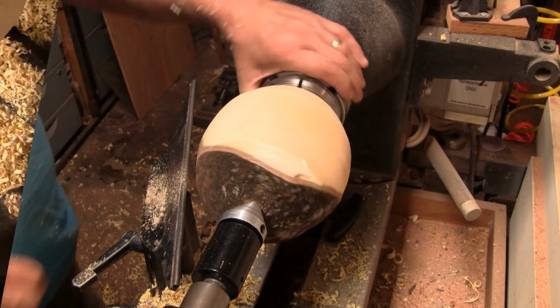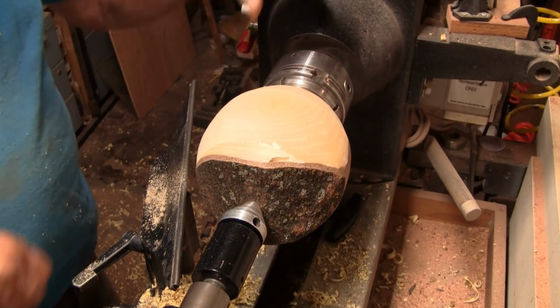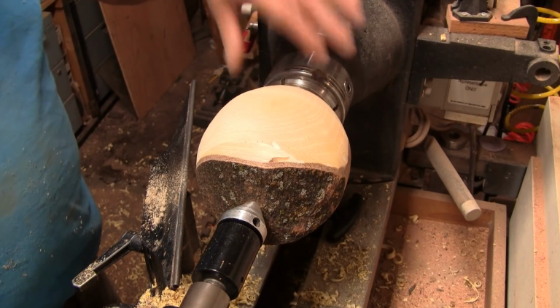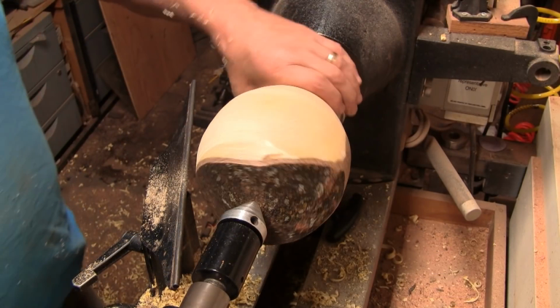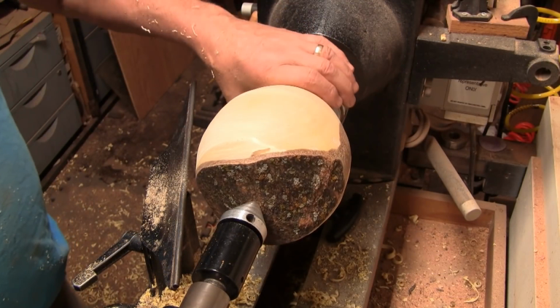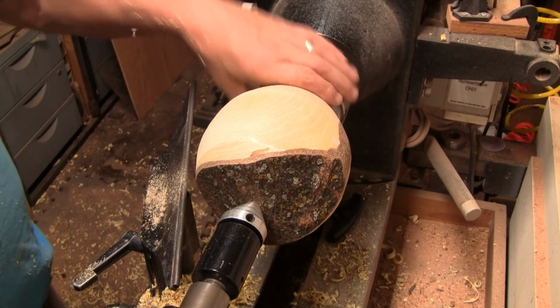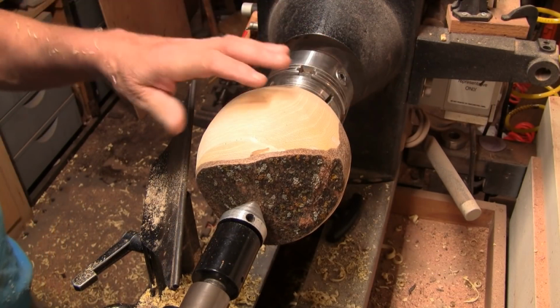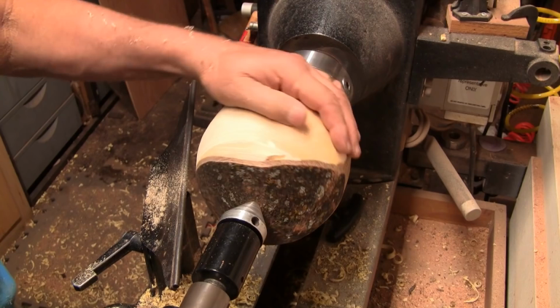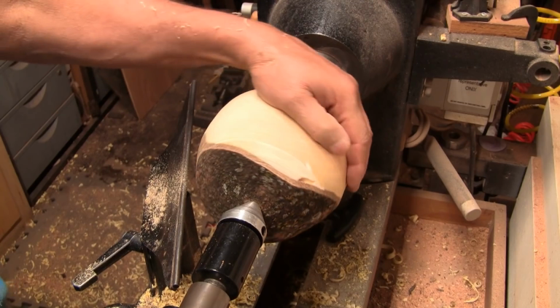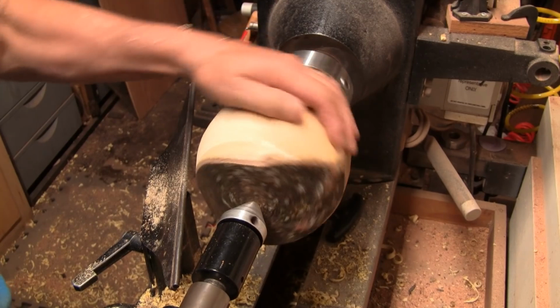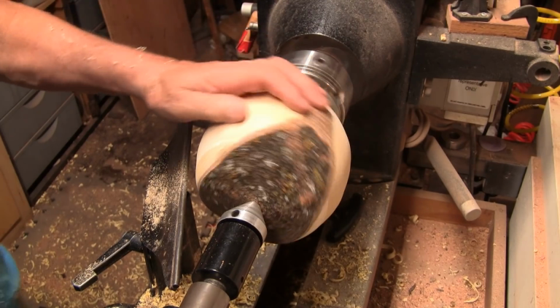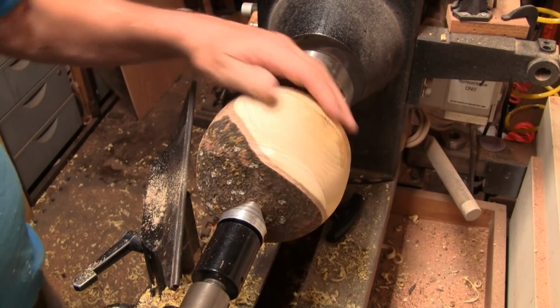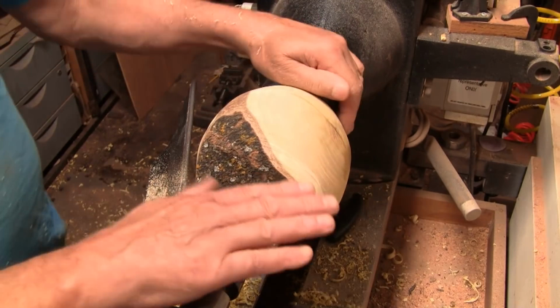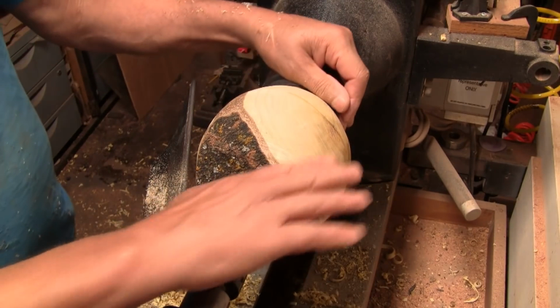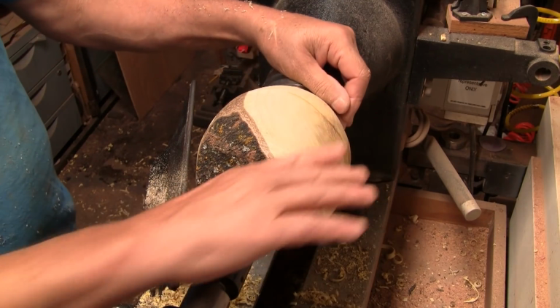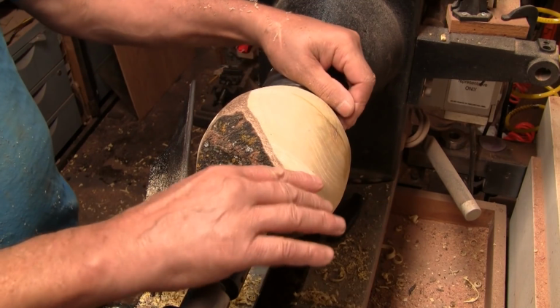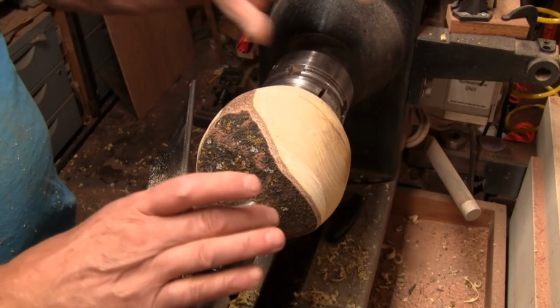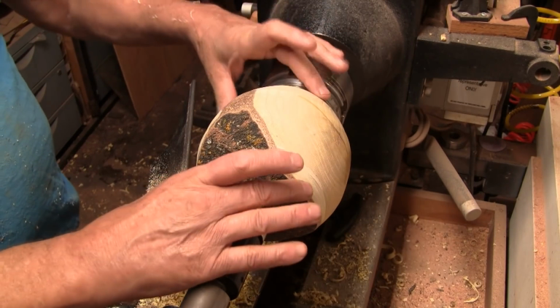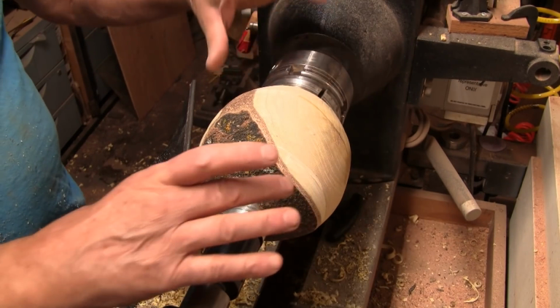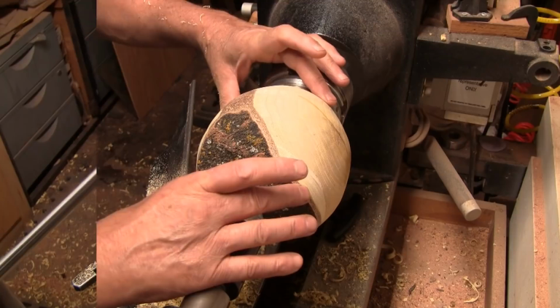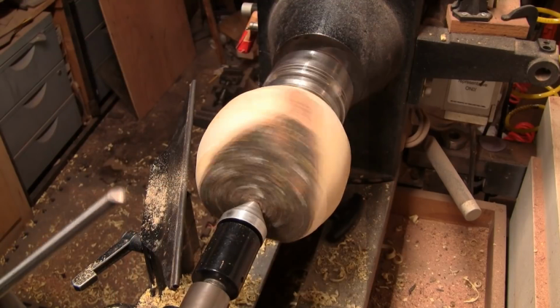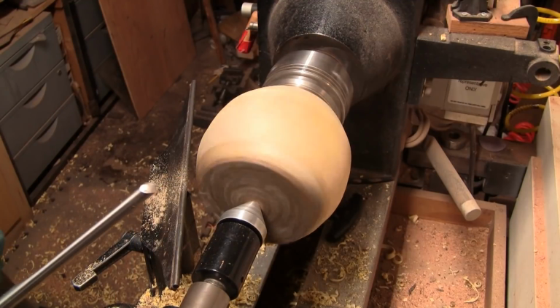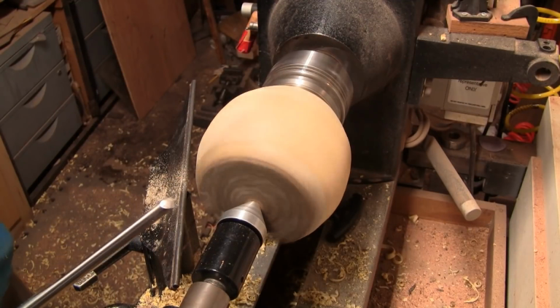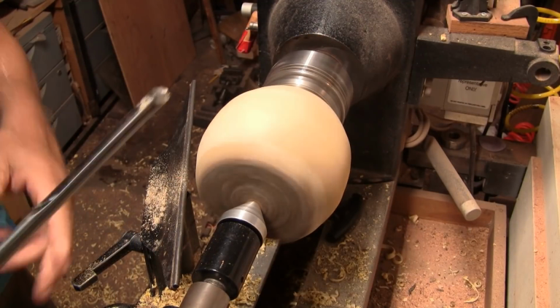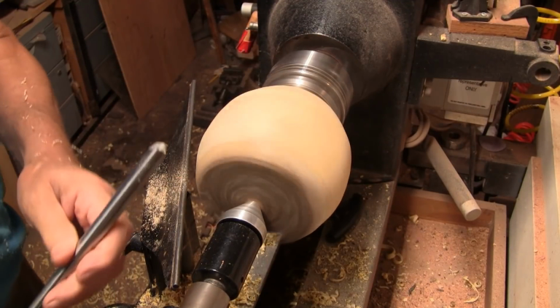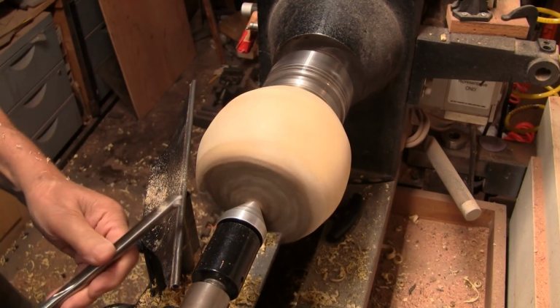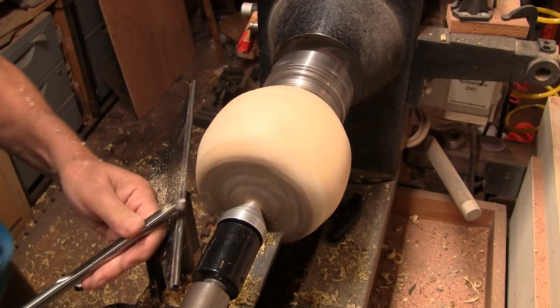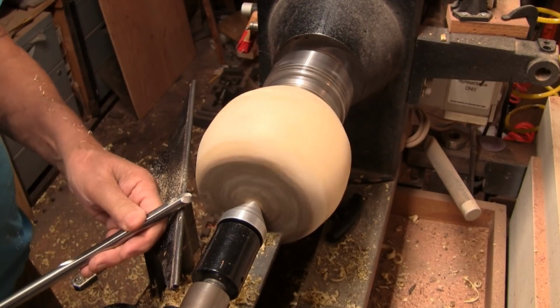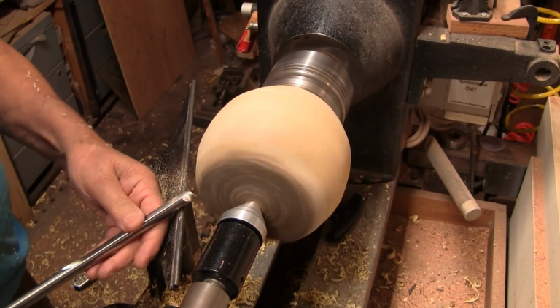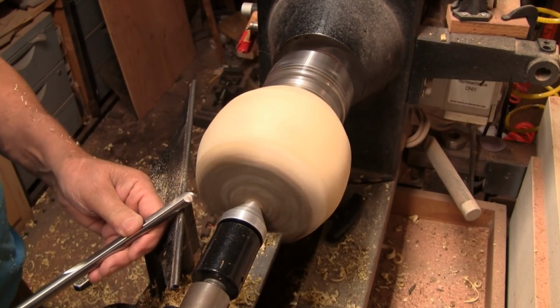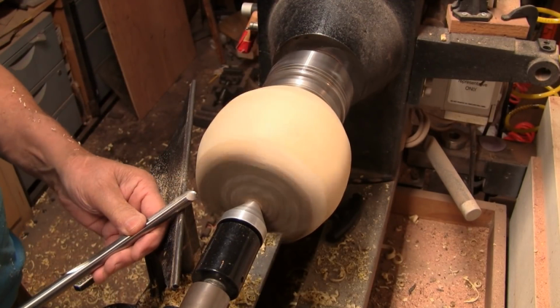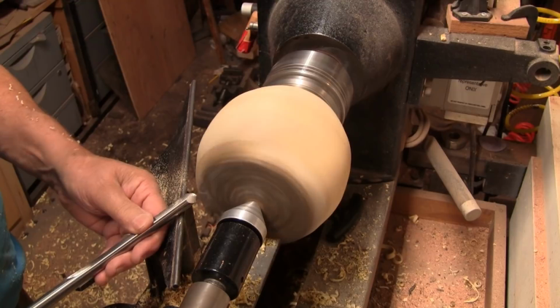I've got it flipped around and it's mounted on the tenon. It's running pretty true. I just want to clean this up a little bit and I think I'm going to go with the shape I have. Half-inch bowl gouge and we'll see if we can get this cleaned up.